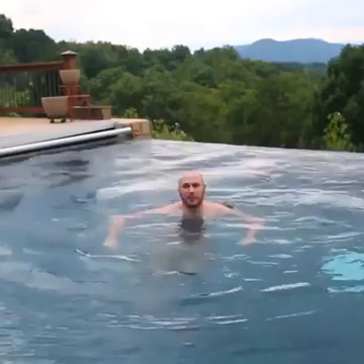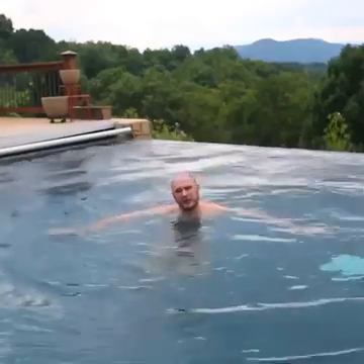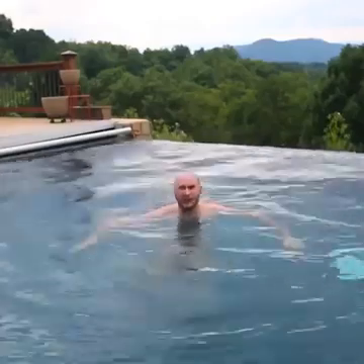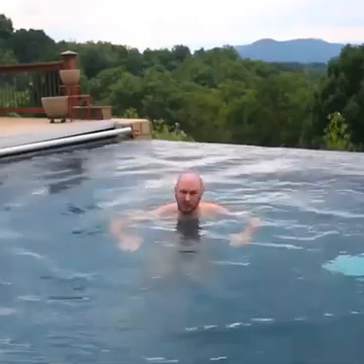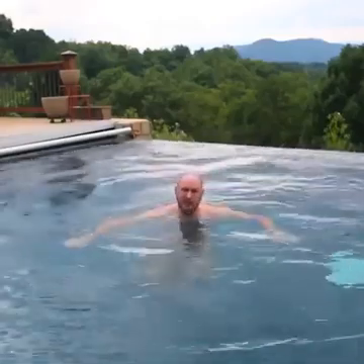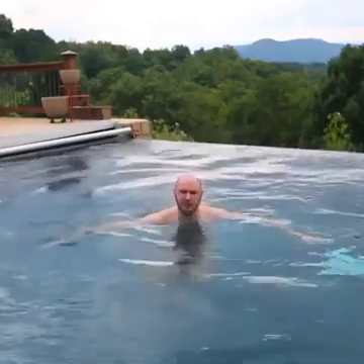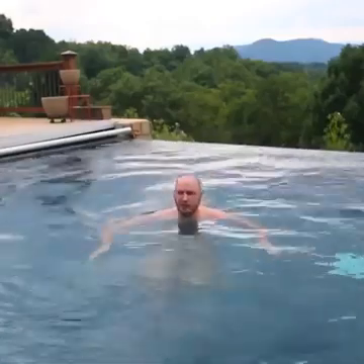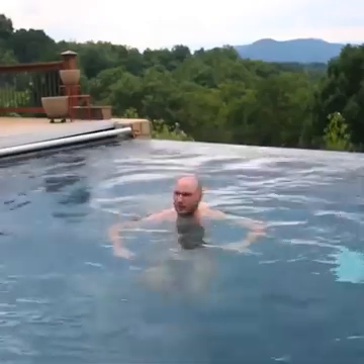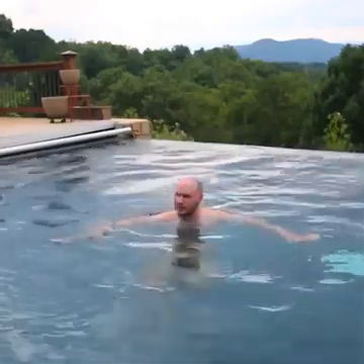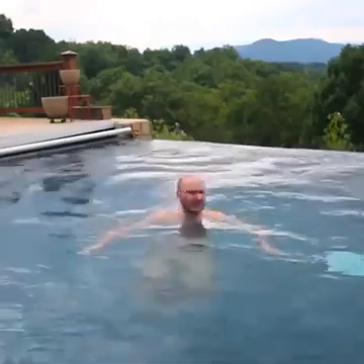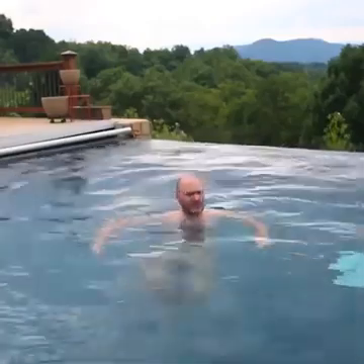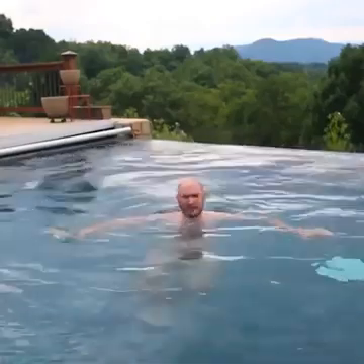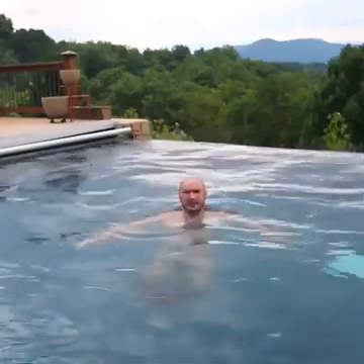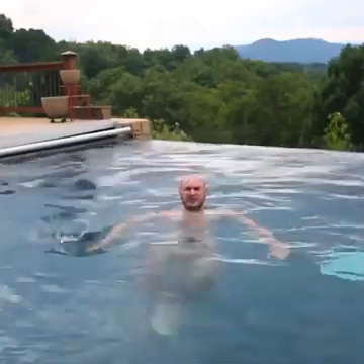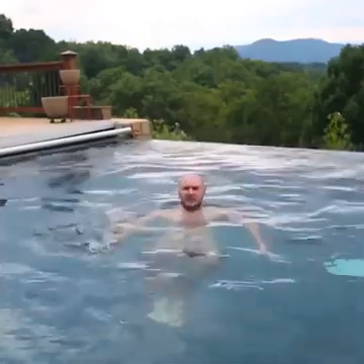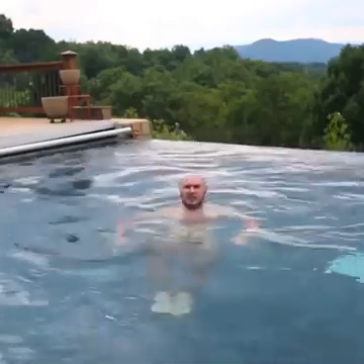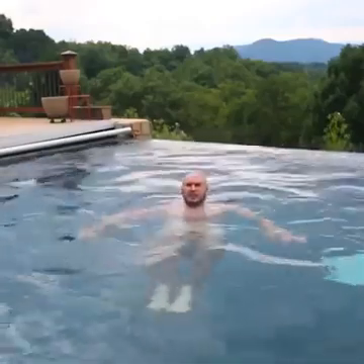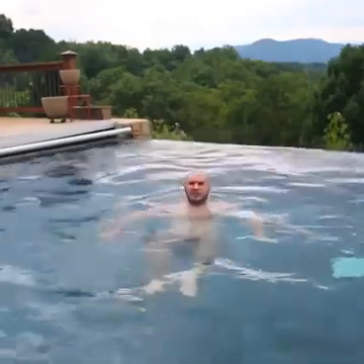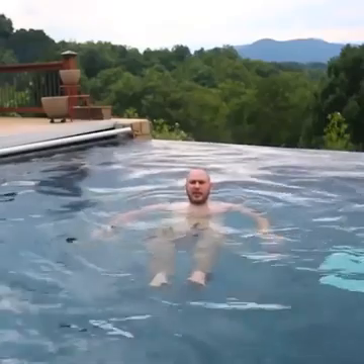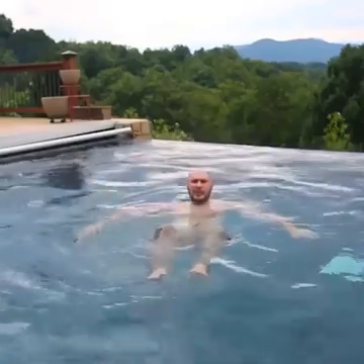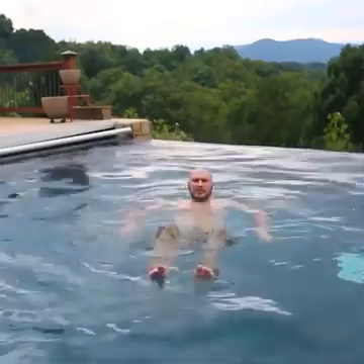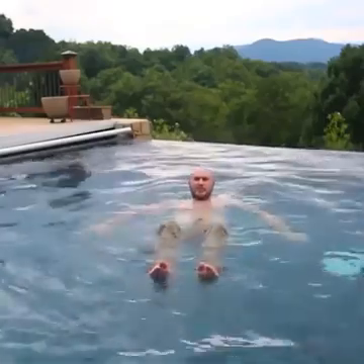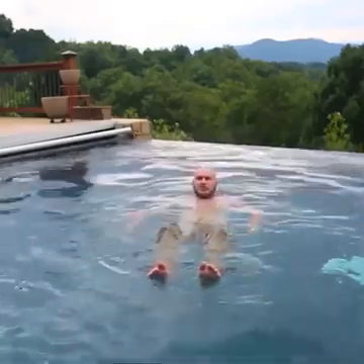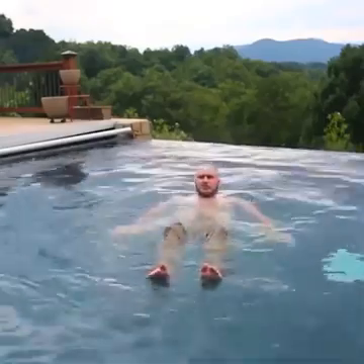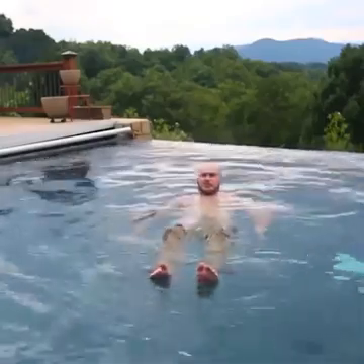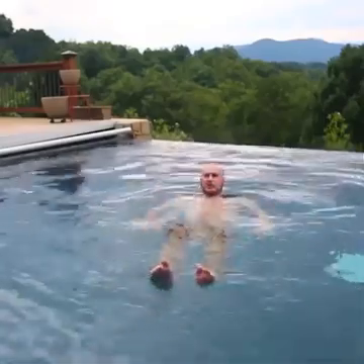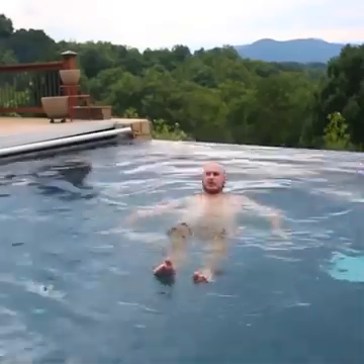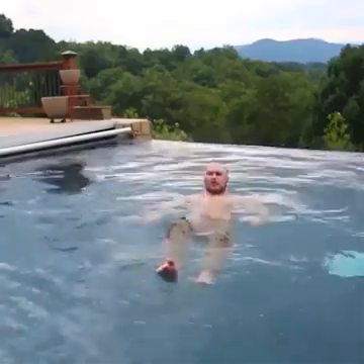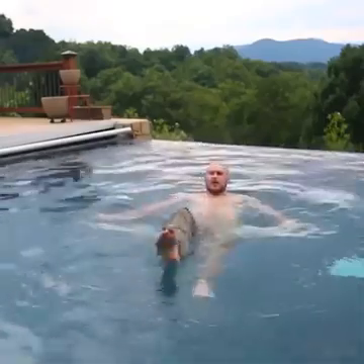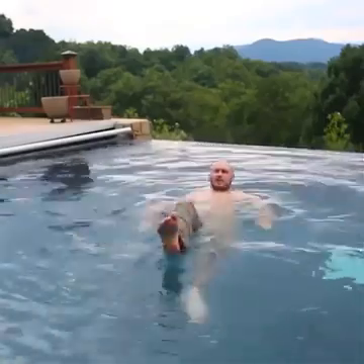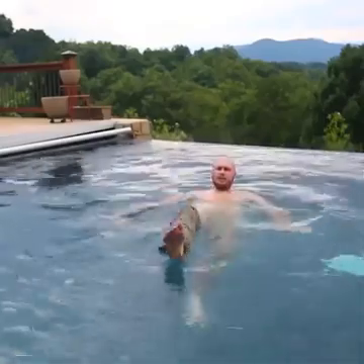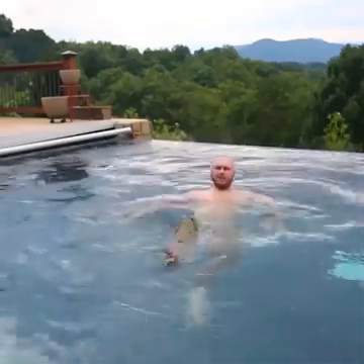What's up everybody? Welcome back to my laboratory. Safety is number one priority. And today I'm going to teach you how to float with the pants.